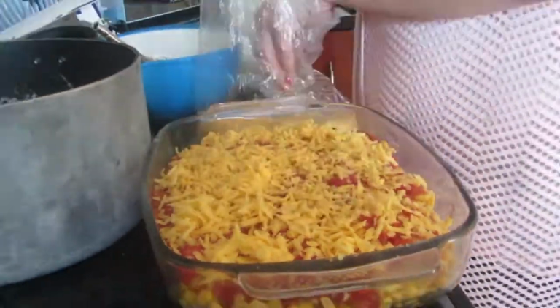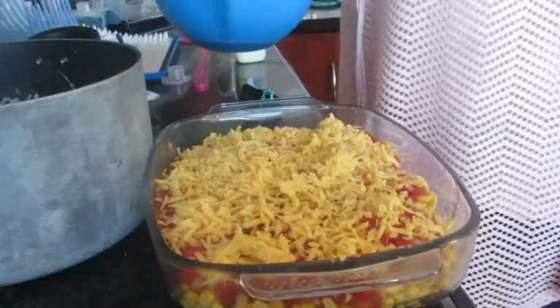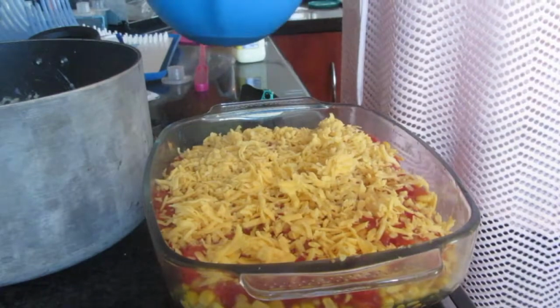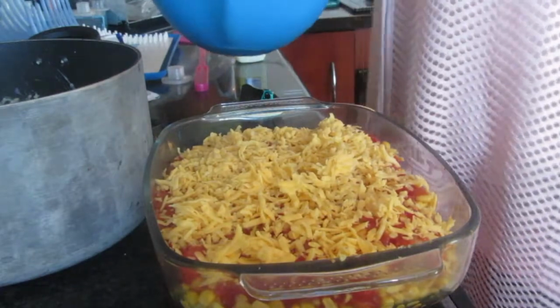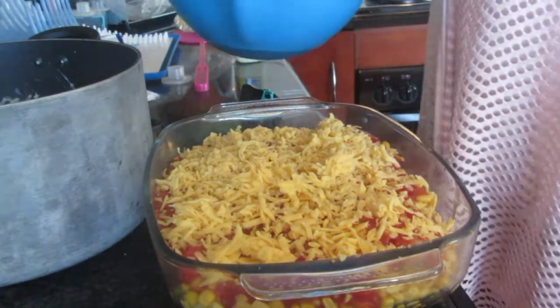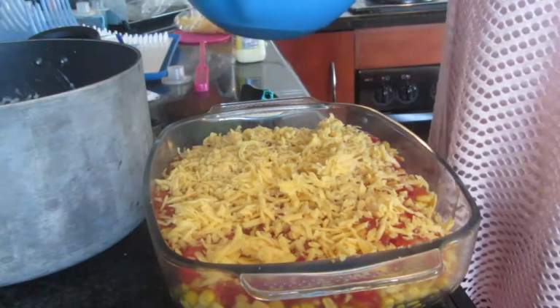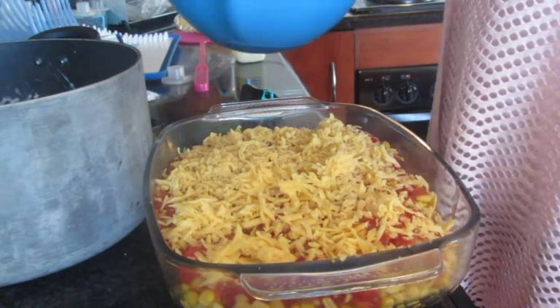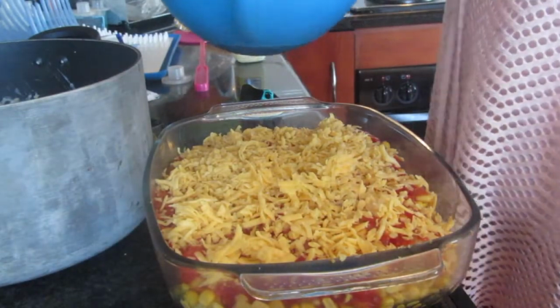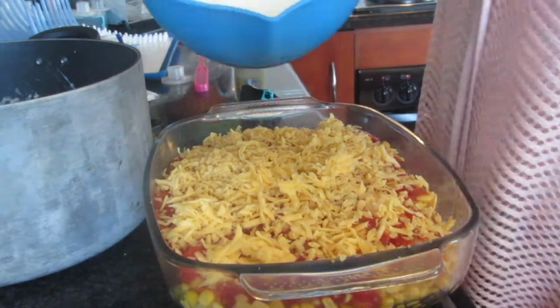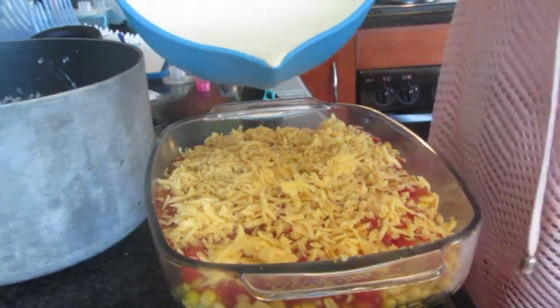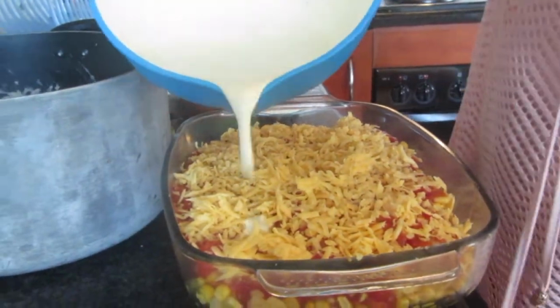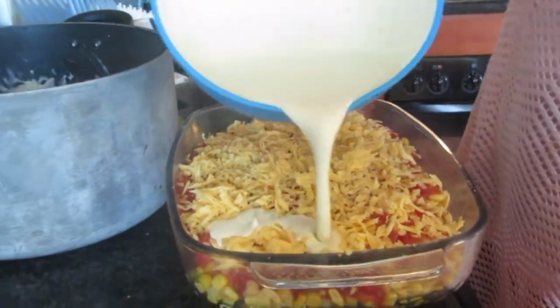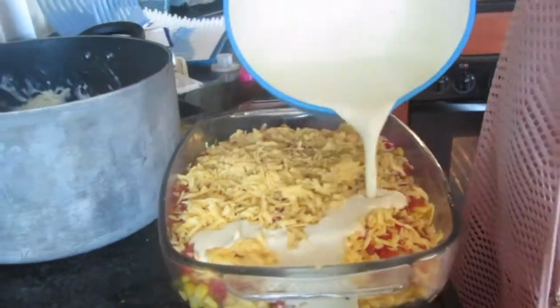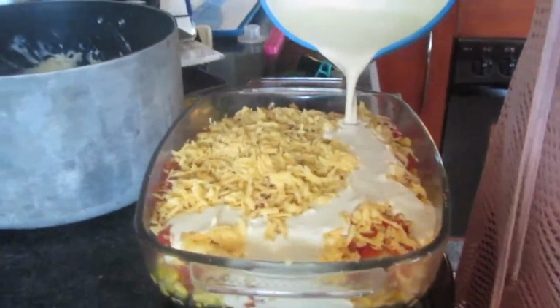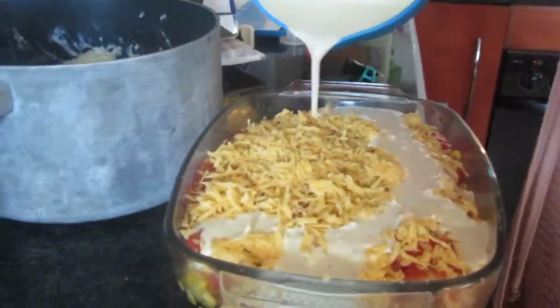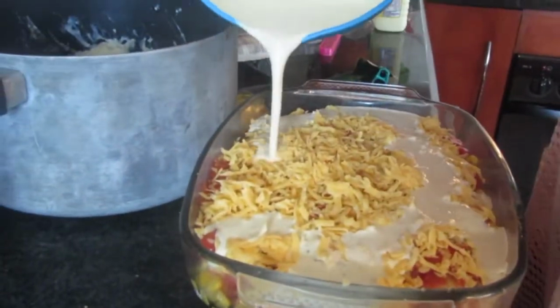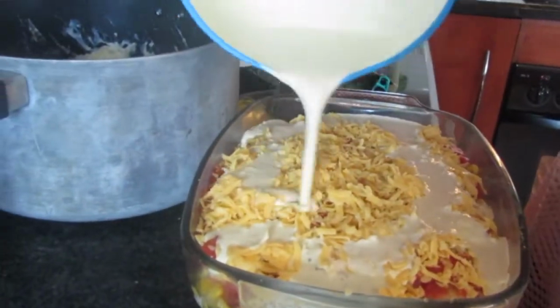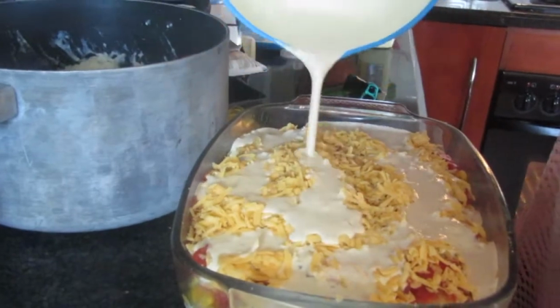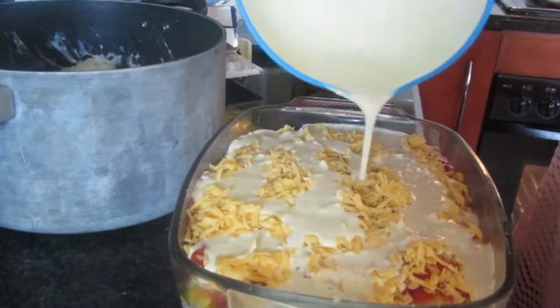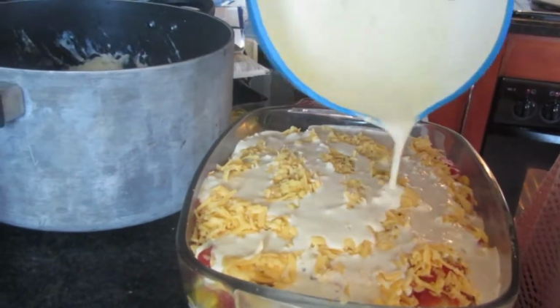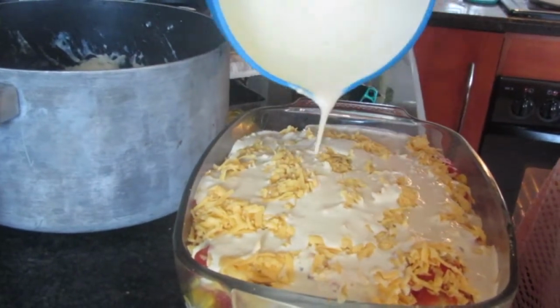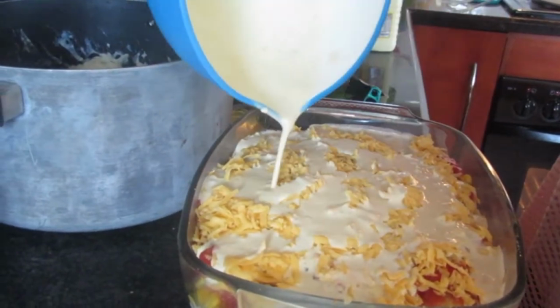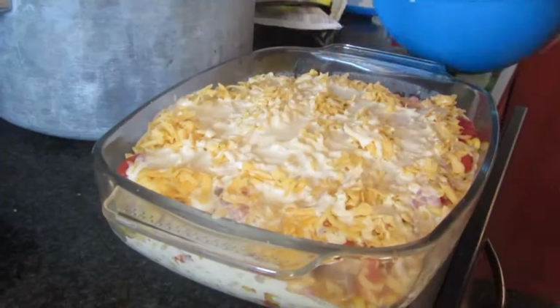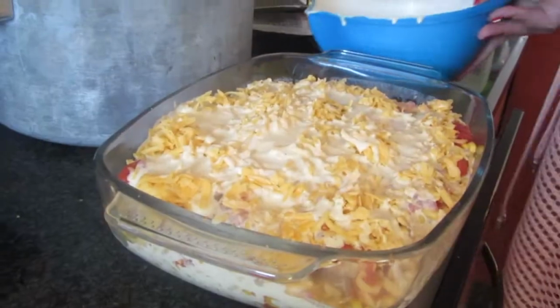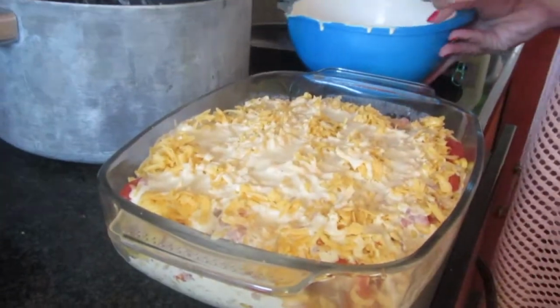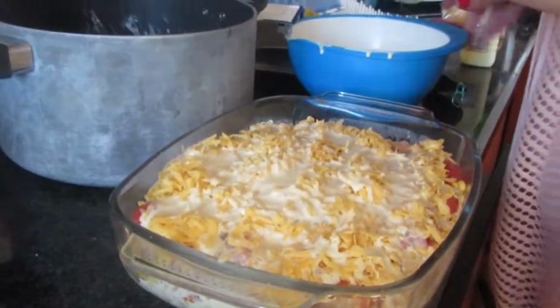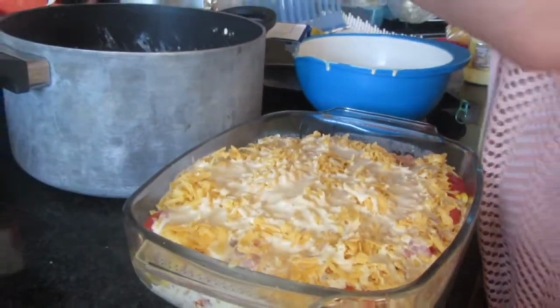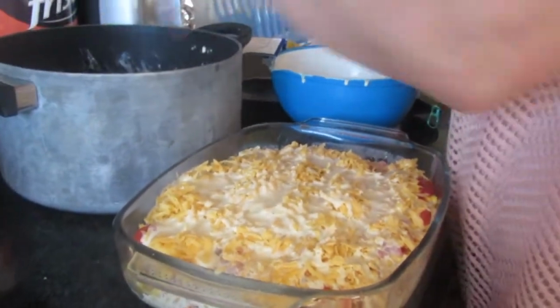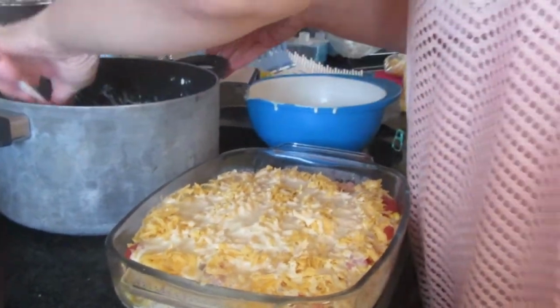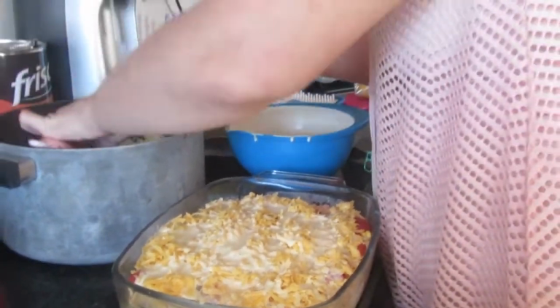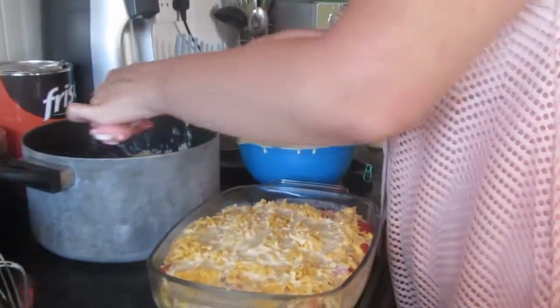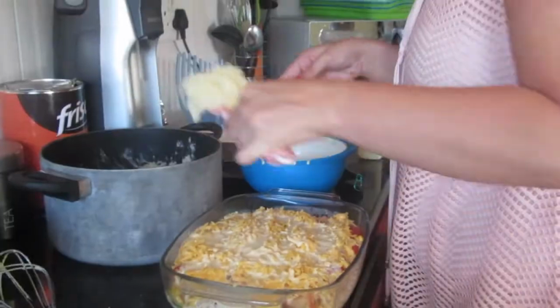Now take your cream and soup mixture and pour that over. And lastly, we put our mash on top.